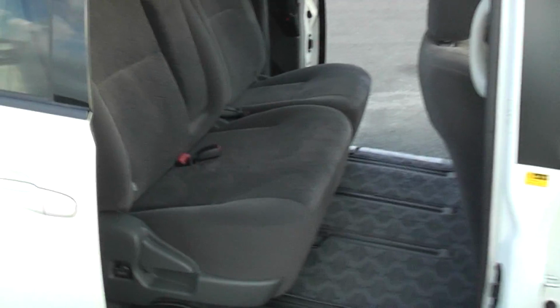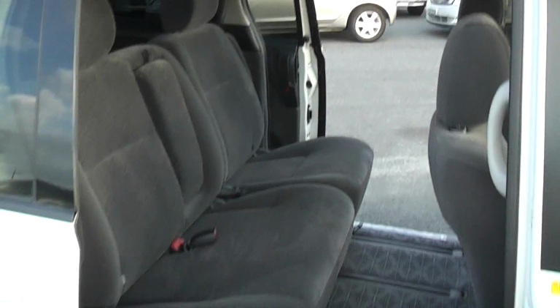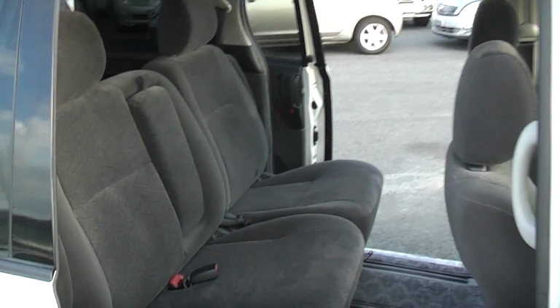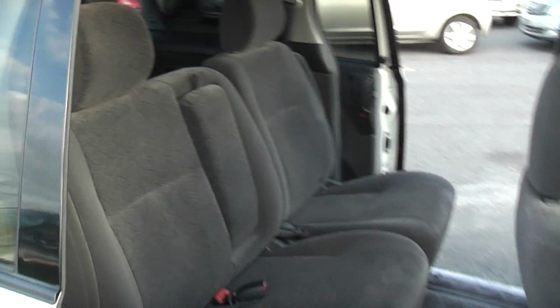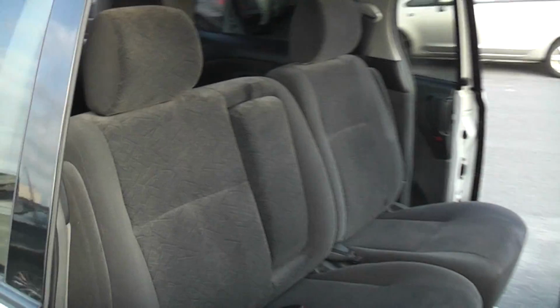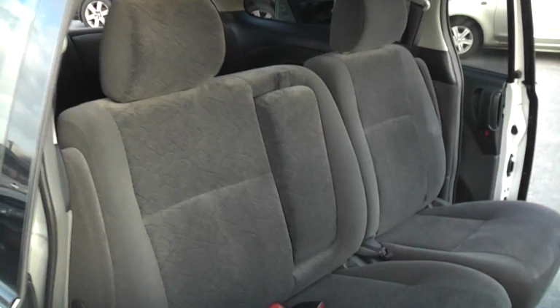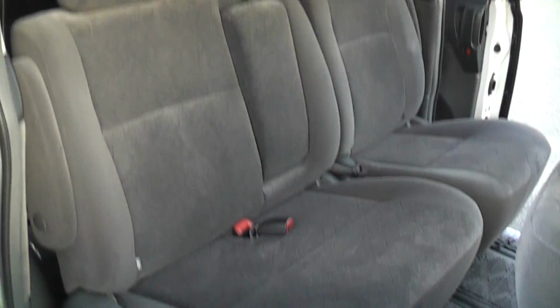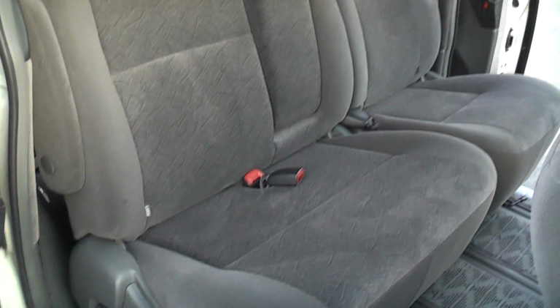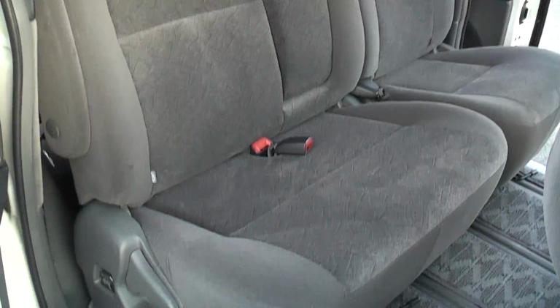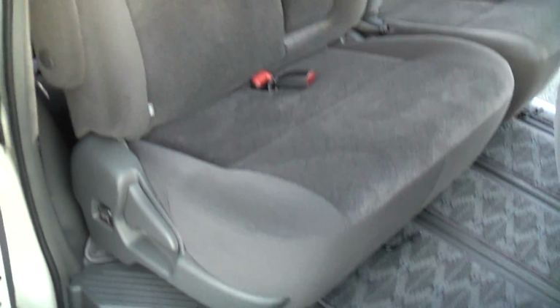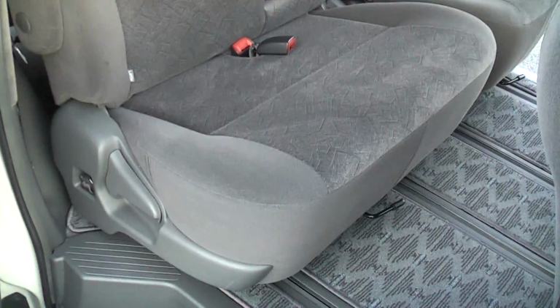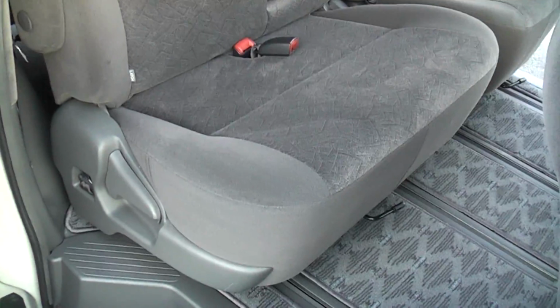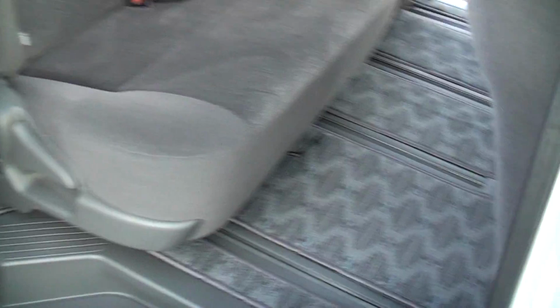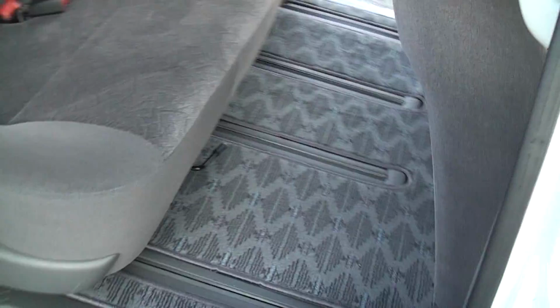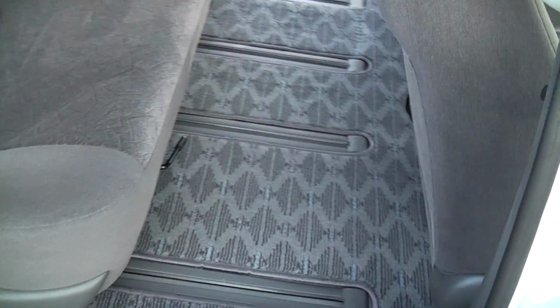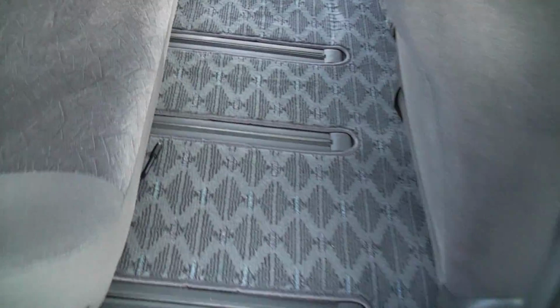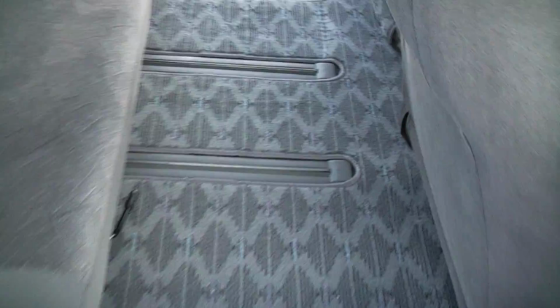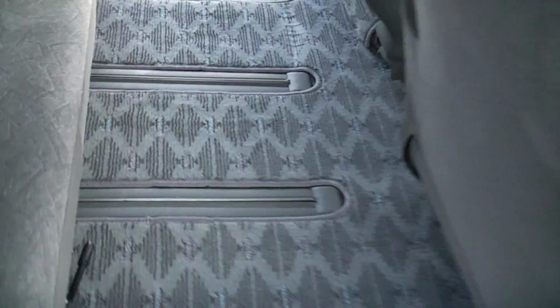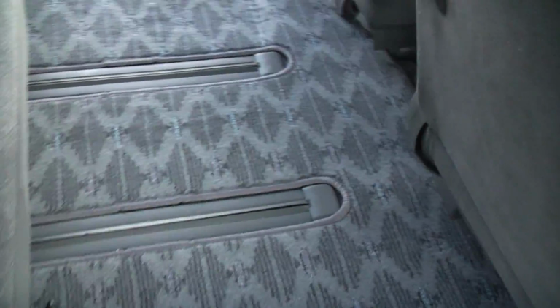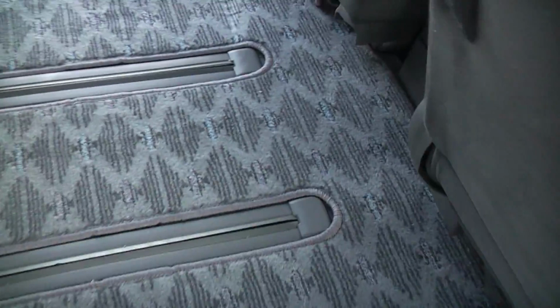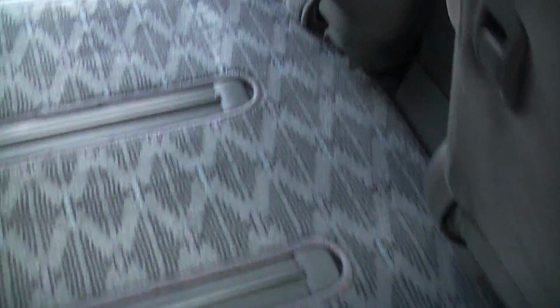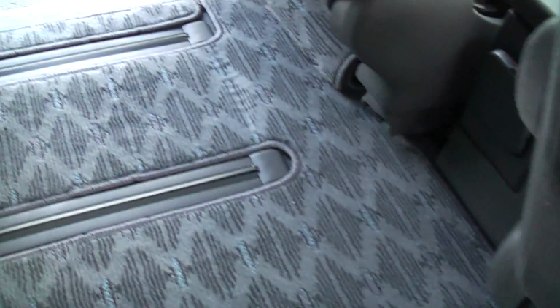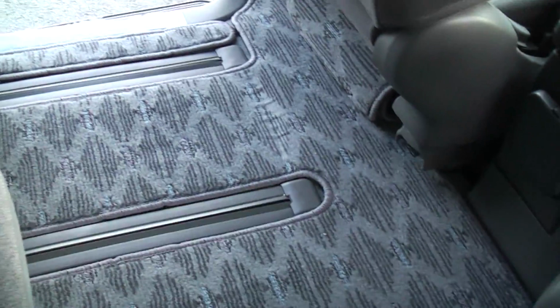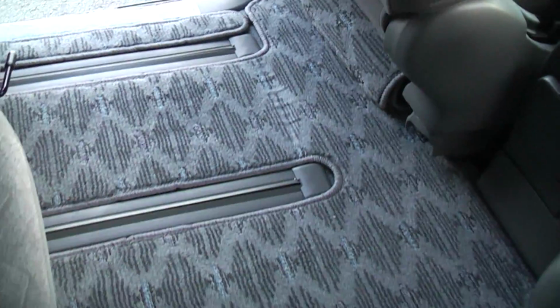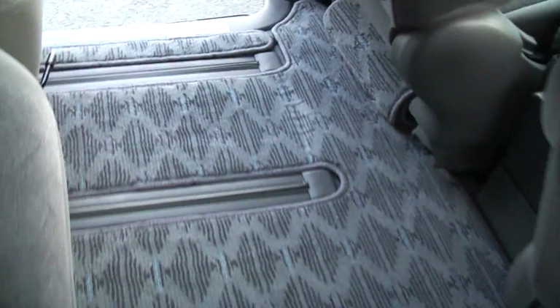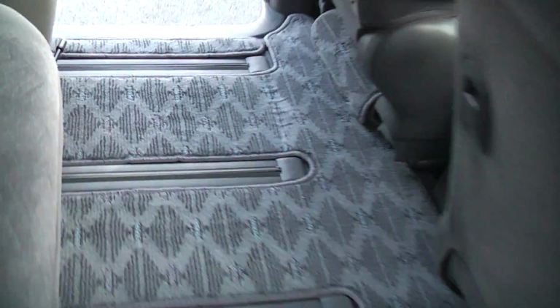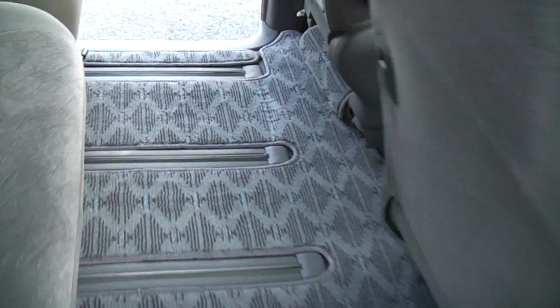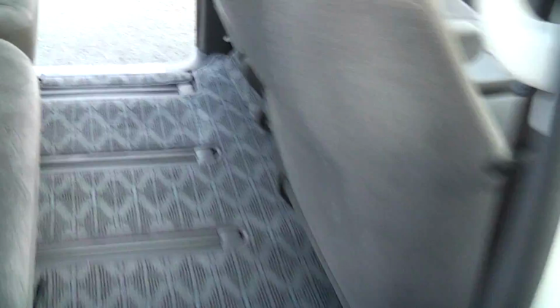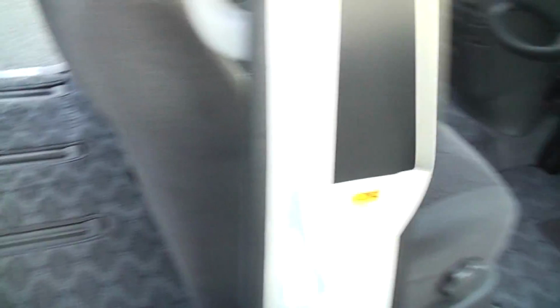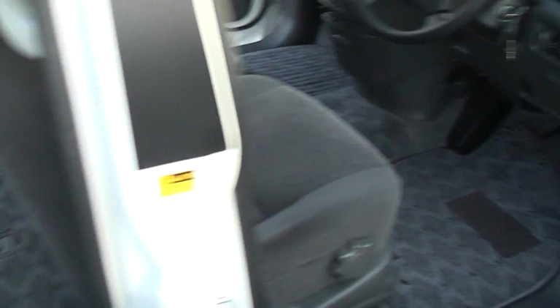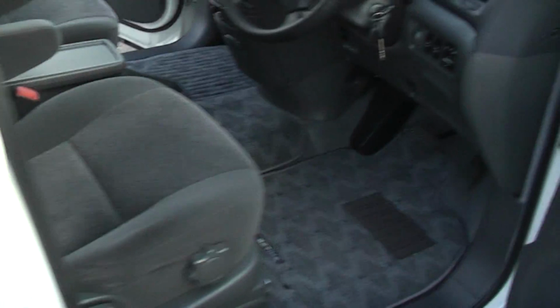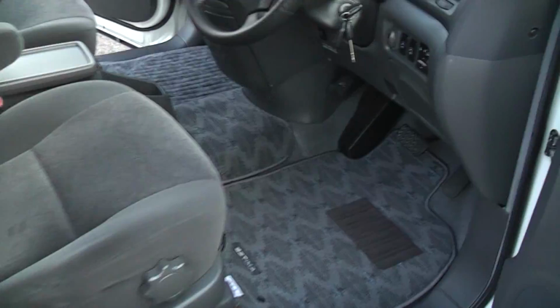Very clean inside, not smoked in, not abused, no dogs, no kids — just been used by a clean and tidy owner.